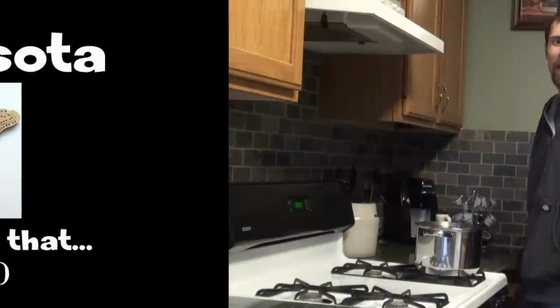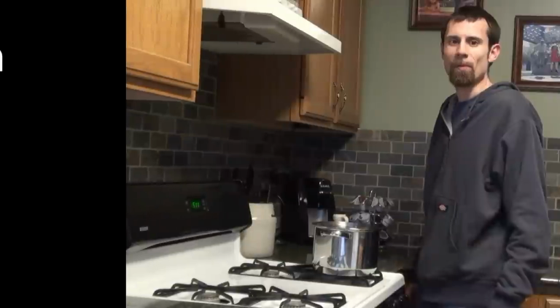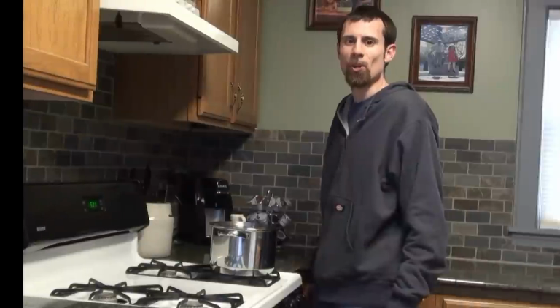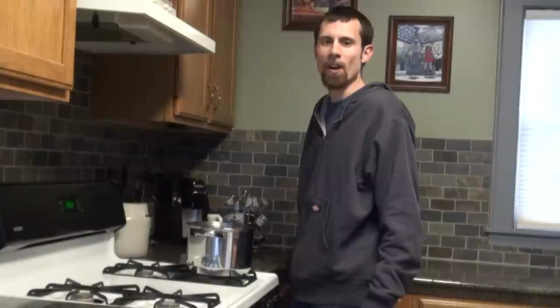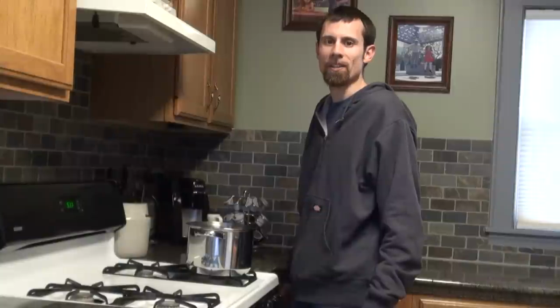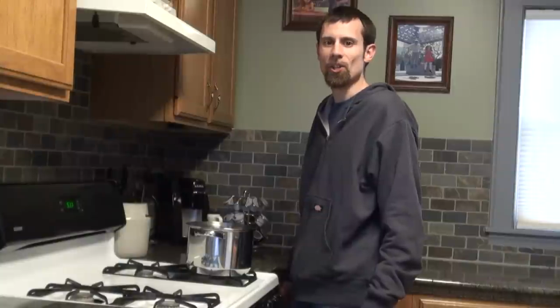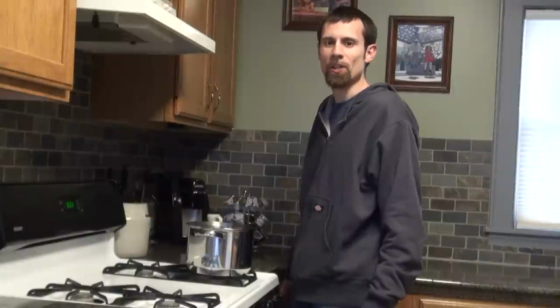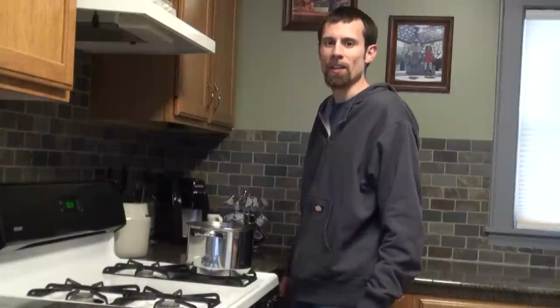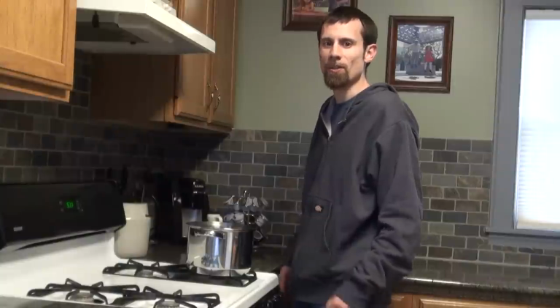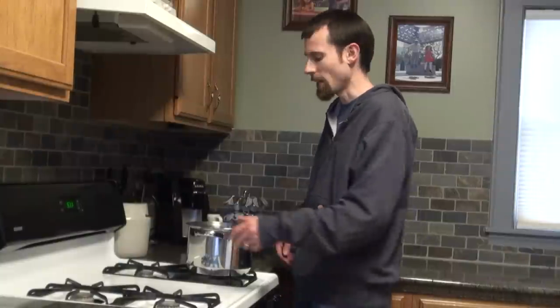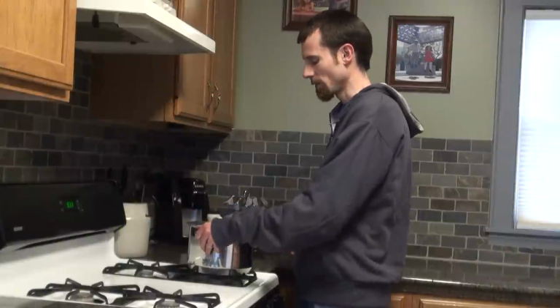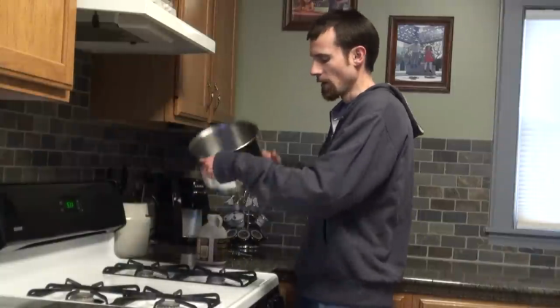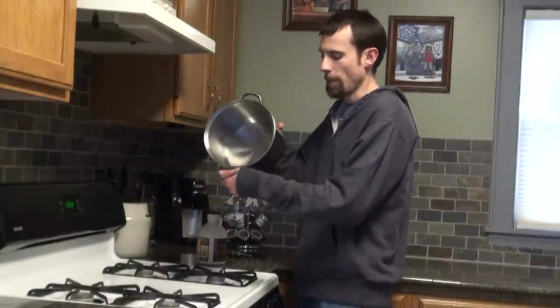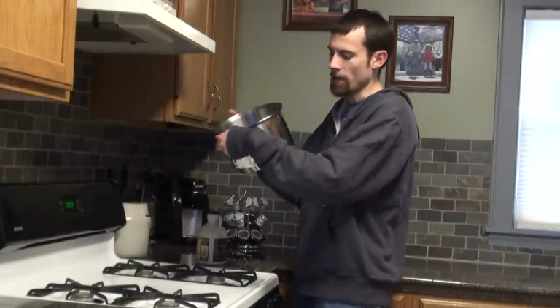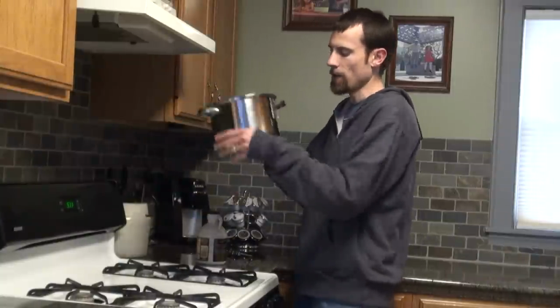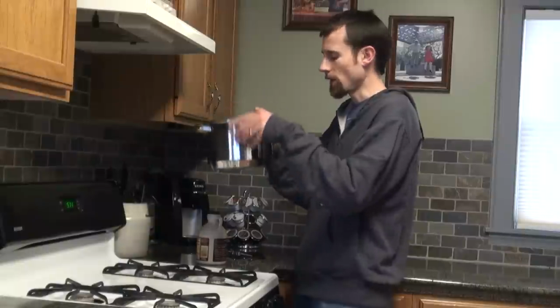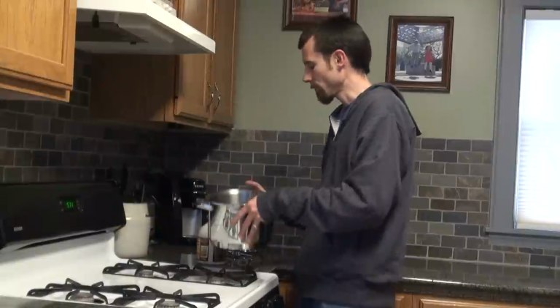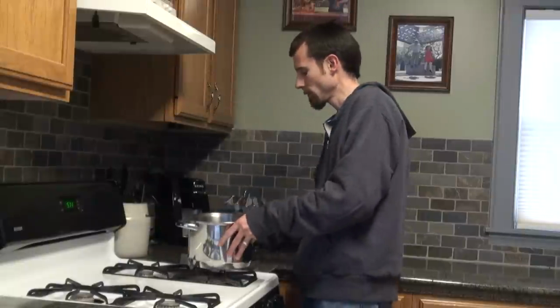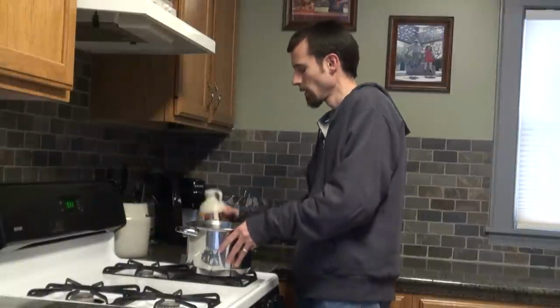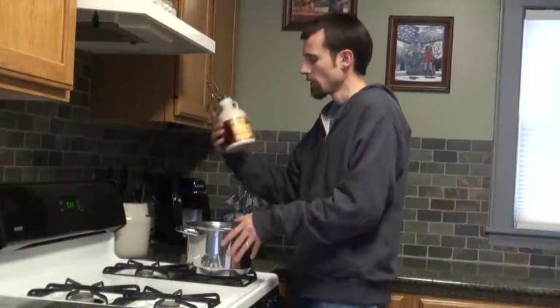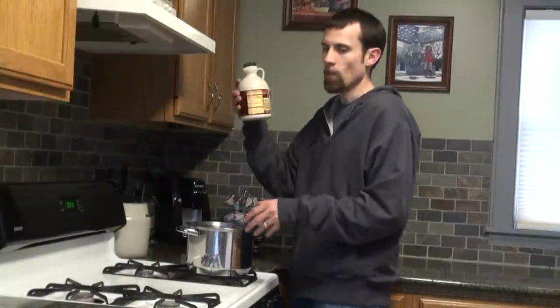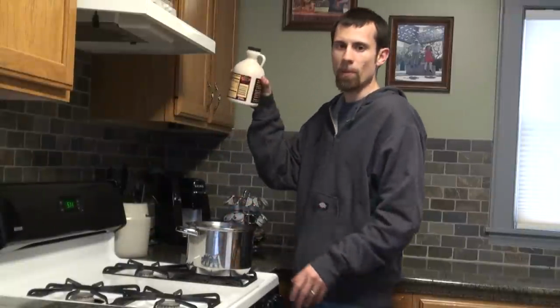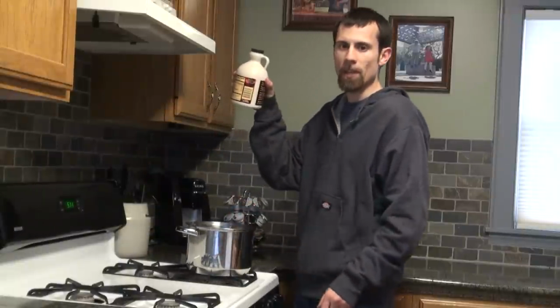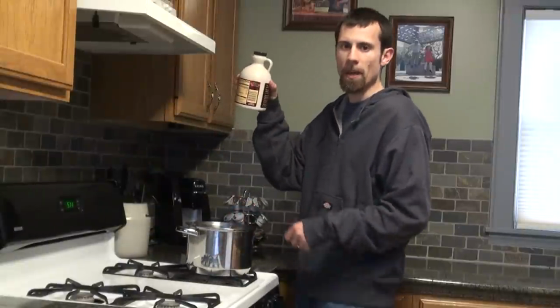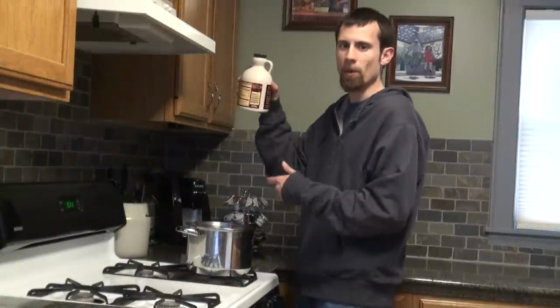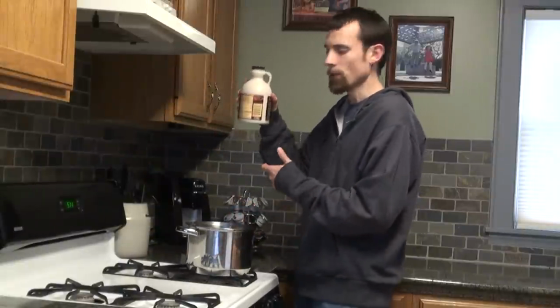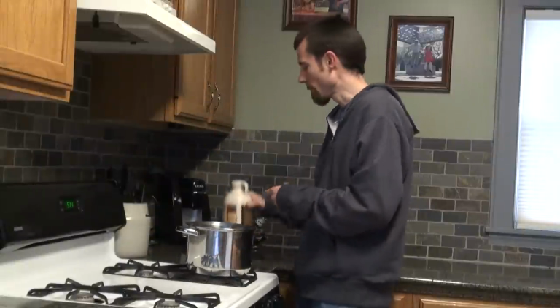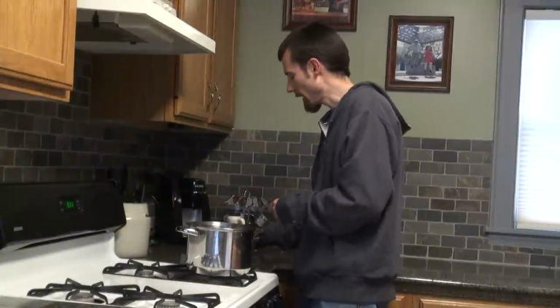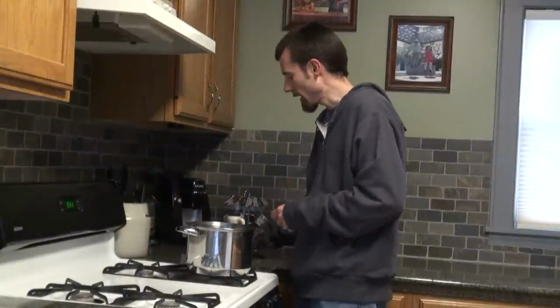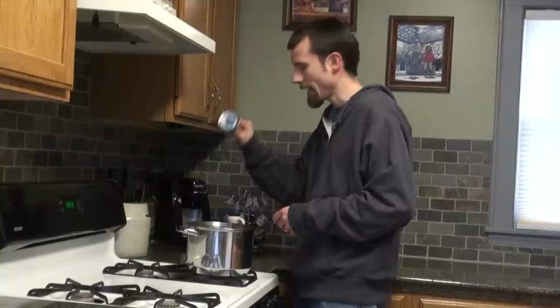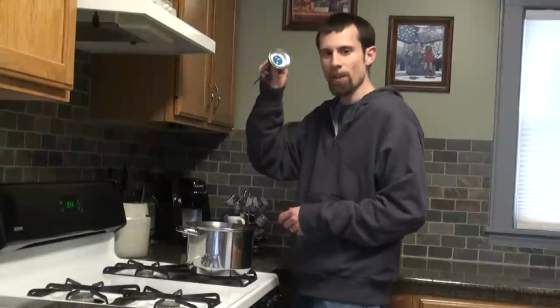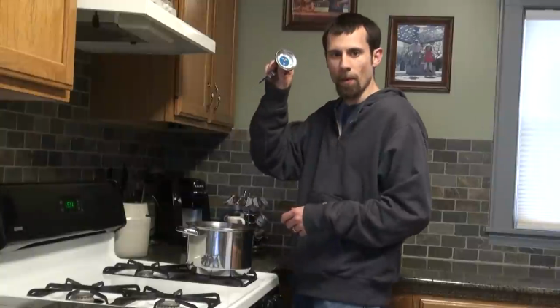Today I'm going to be showing you how to make a delicious winter treat. You need three things: a pan that is tall enough, some 100% pure maple syrup, and a candy thermometer.